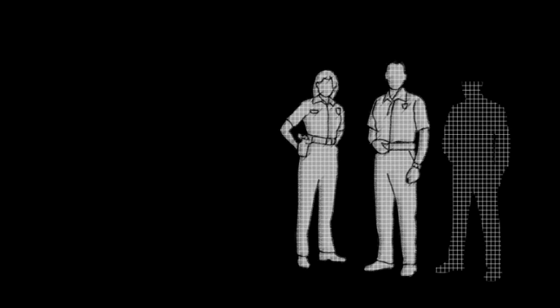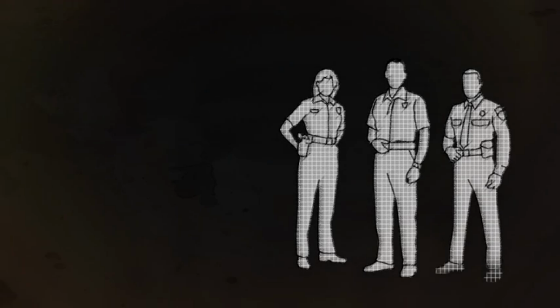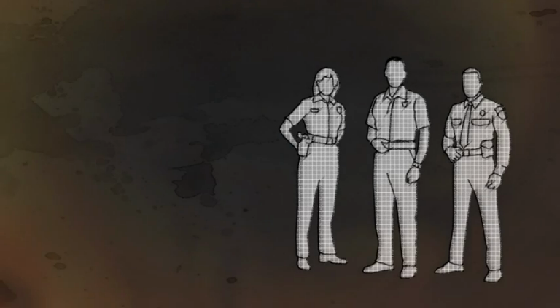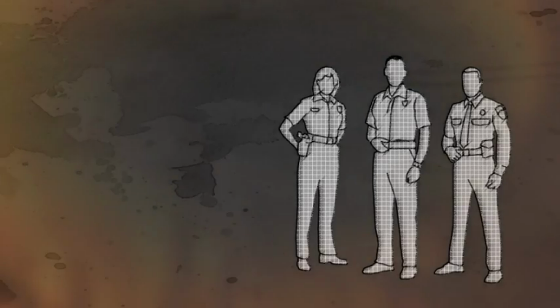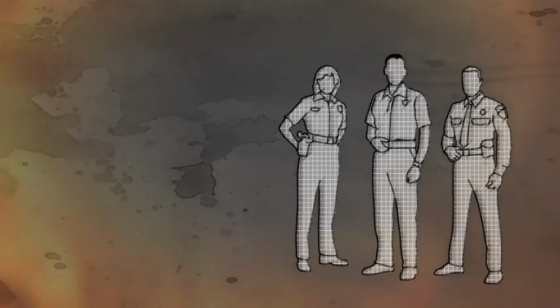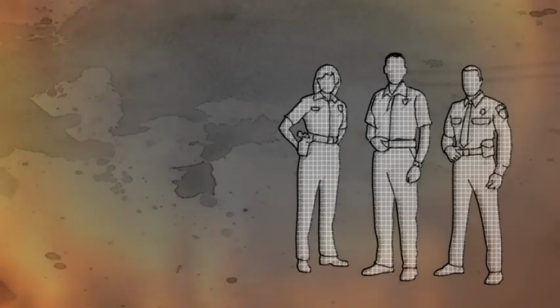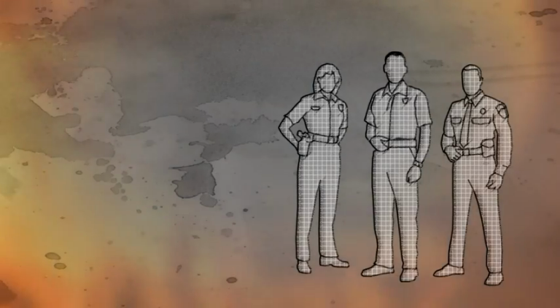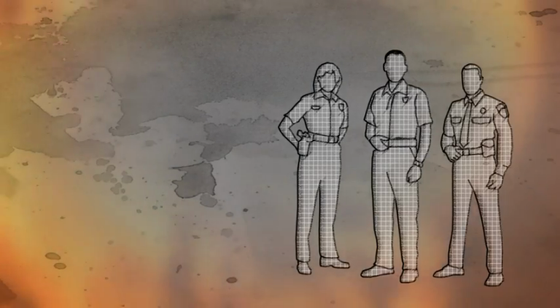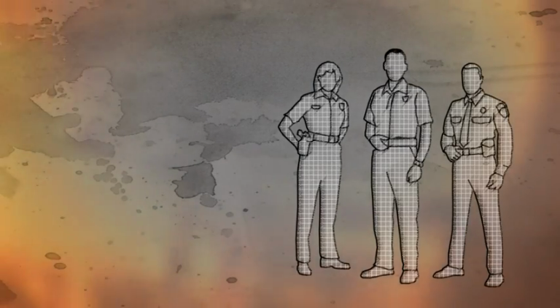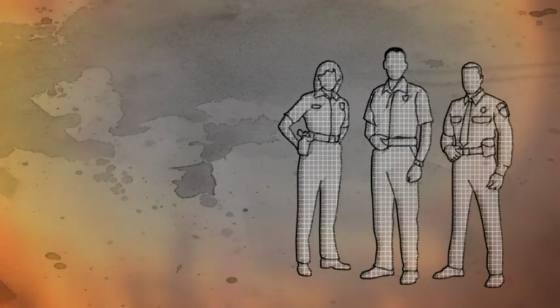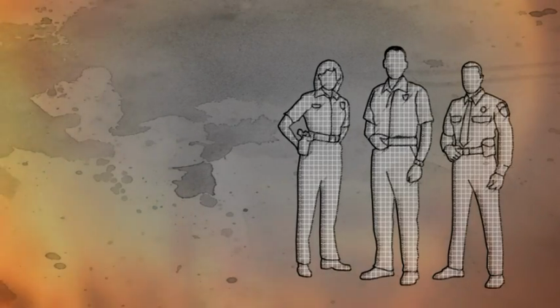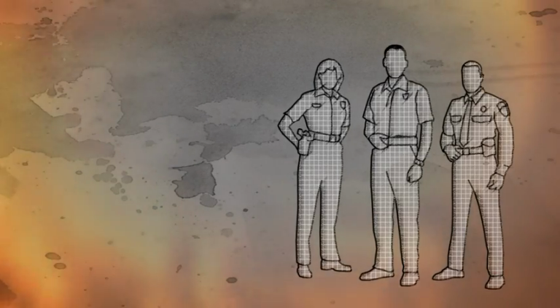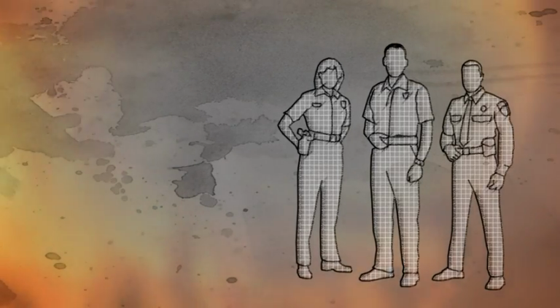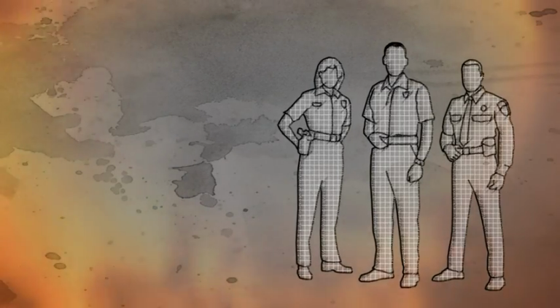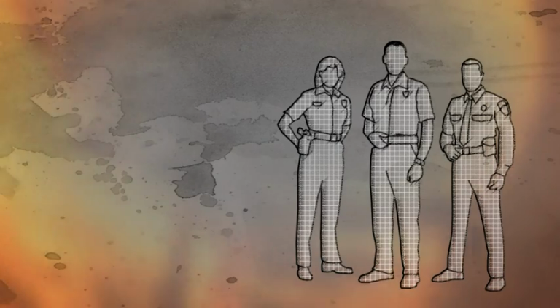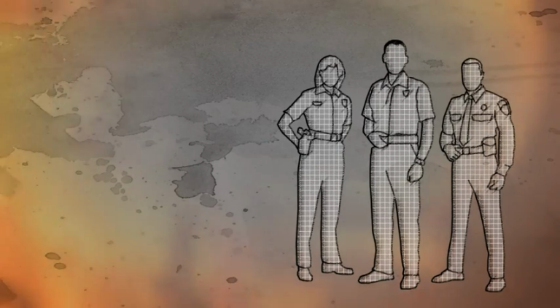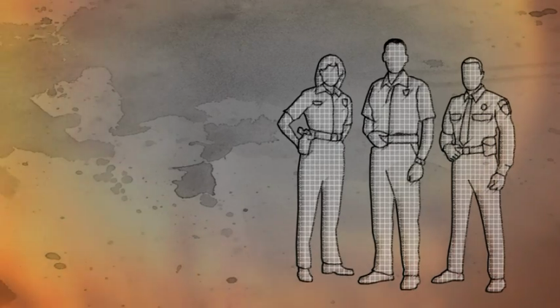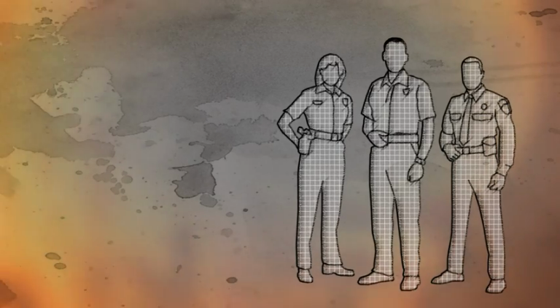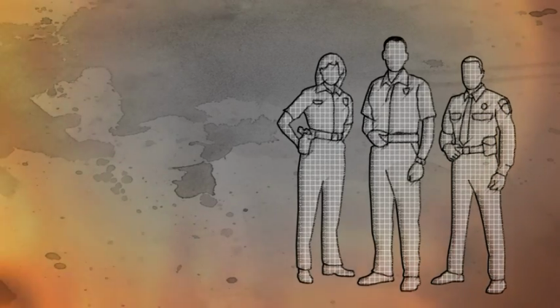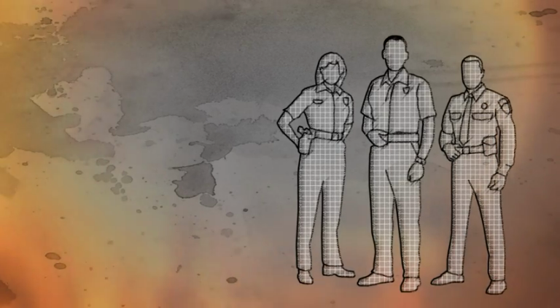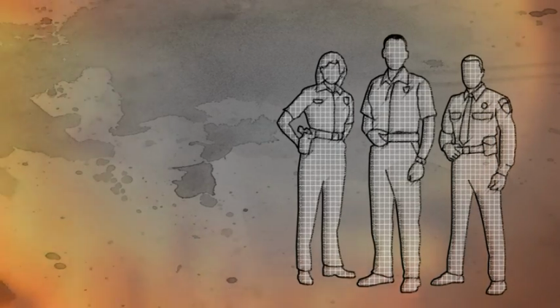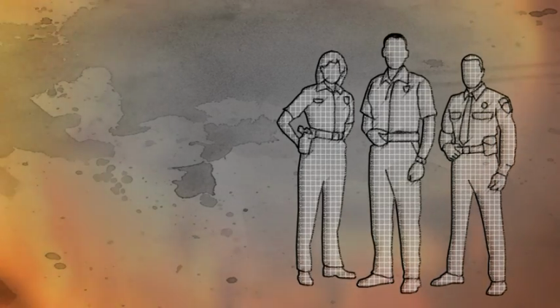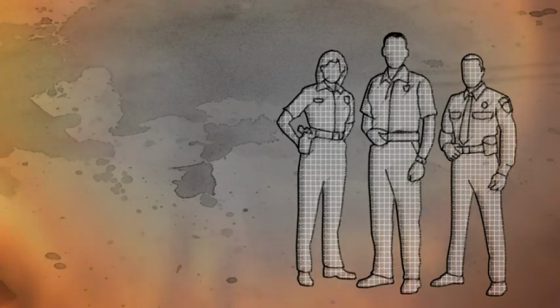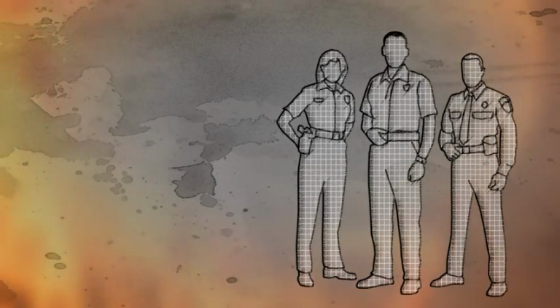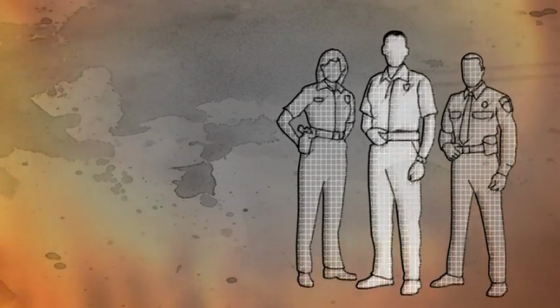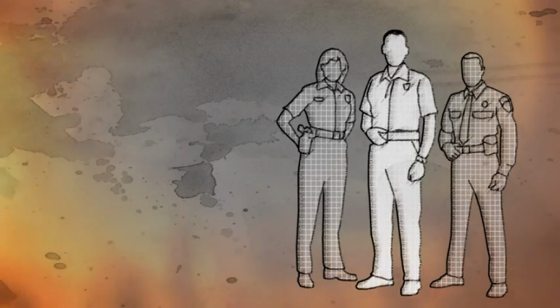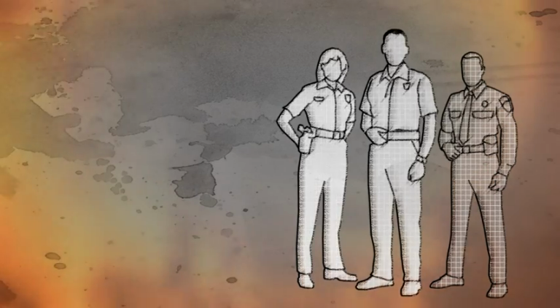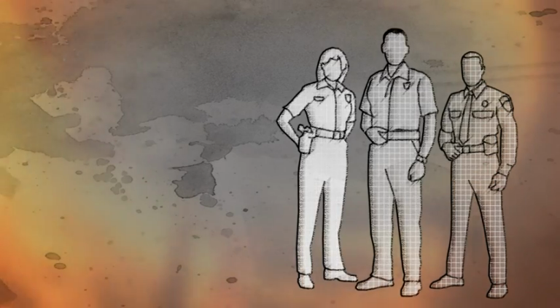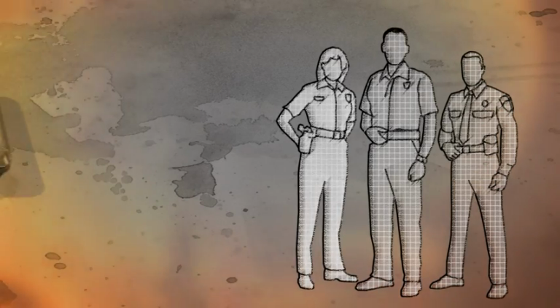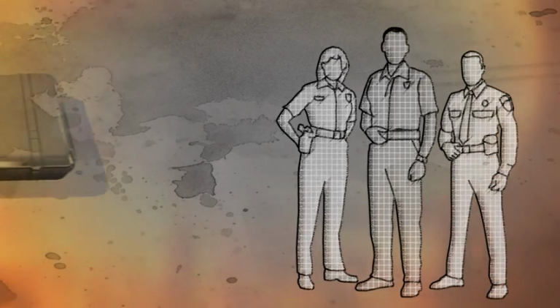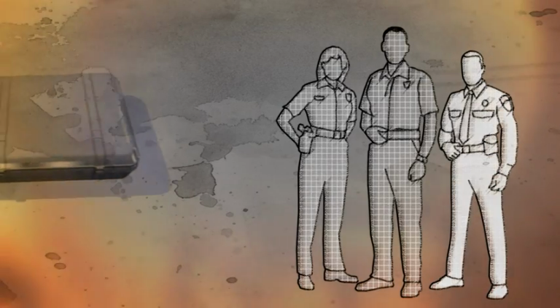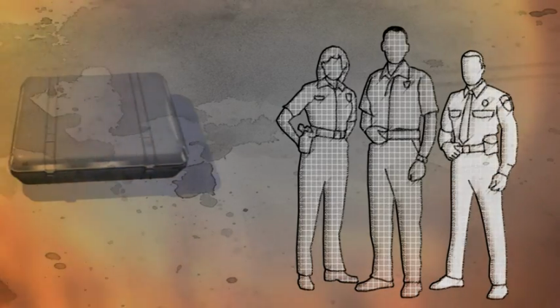The first responder is trained to initialize firefighting, to look for people in danger and, if possible, to prevent the fire from spreading before reinforcements arrive. This can be a fireman, police officer, or trained staff member in a company.